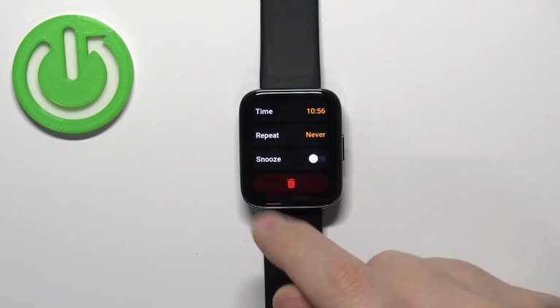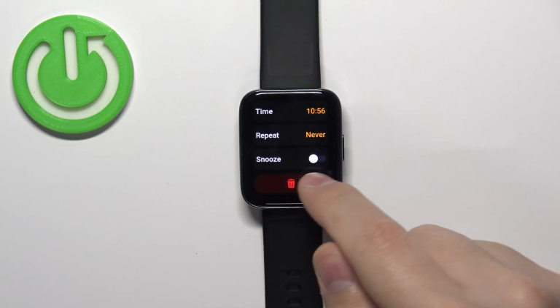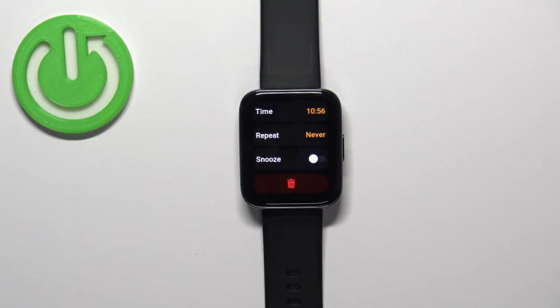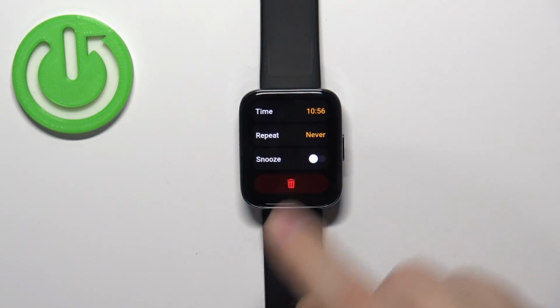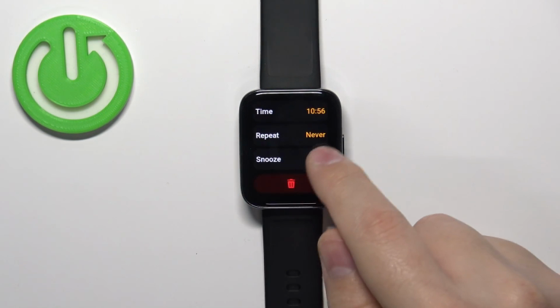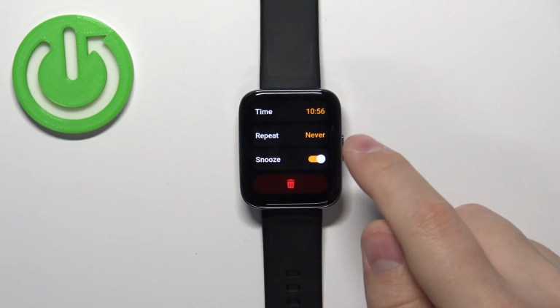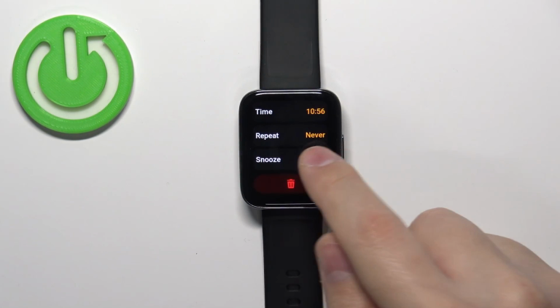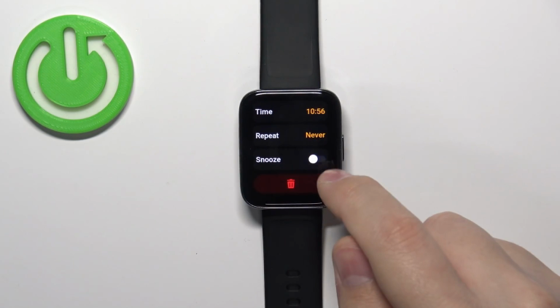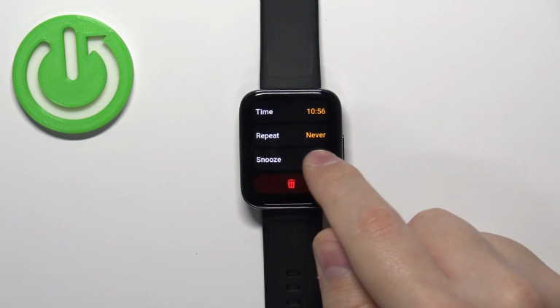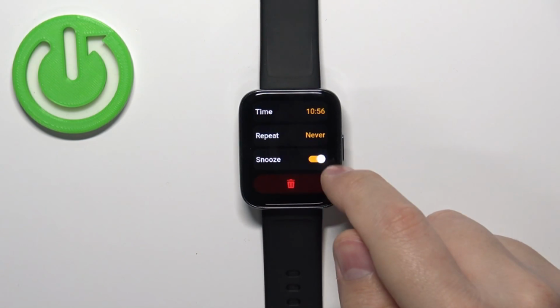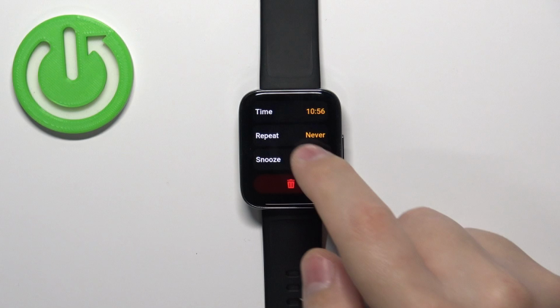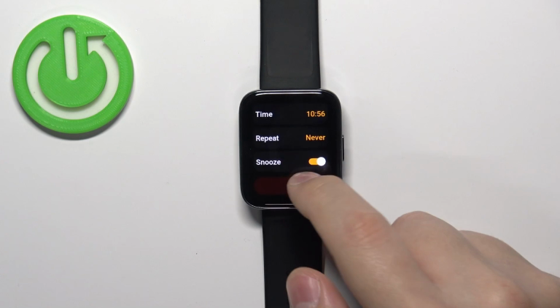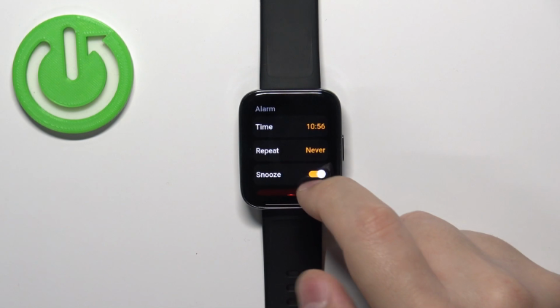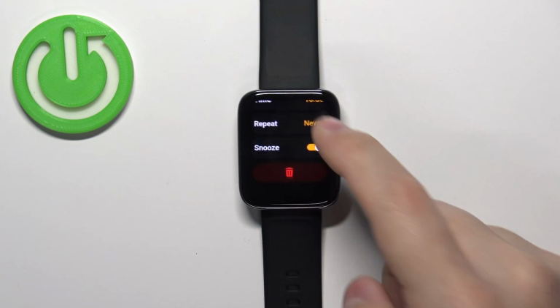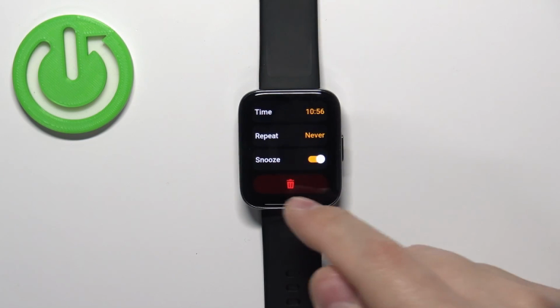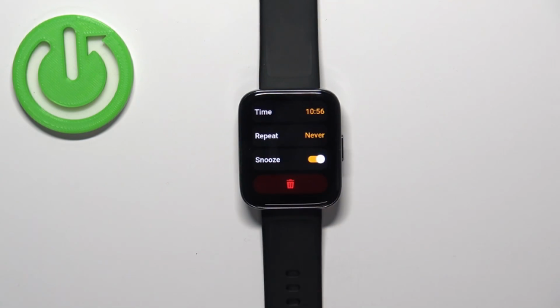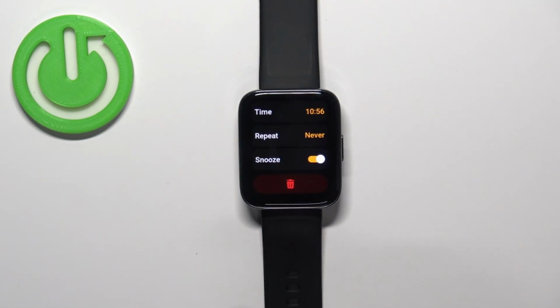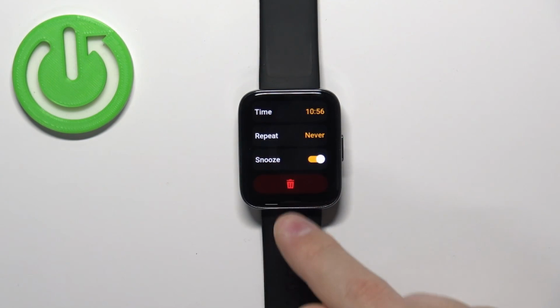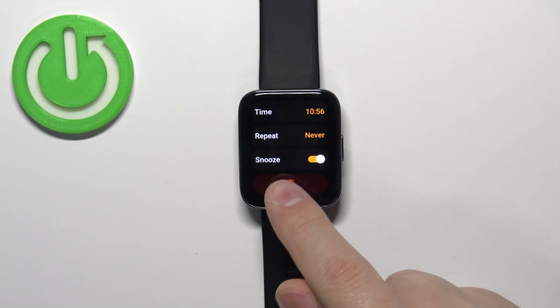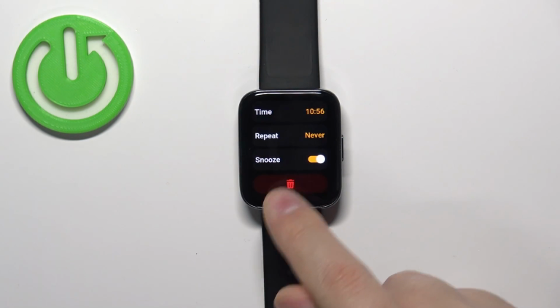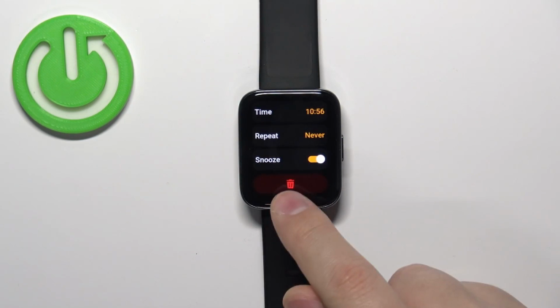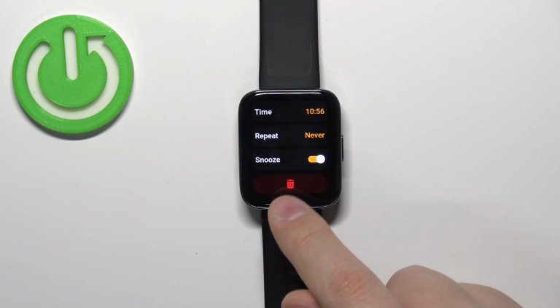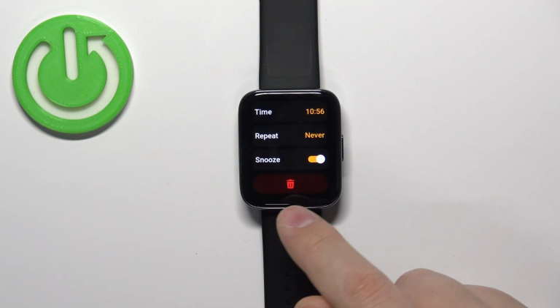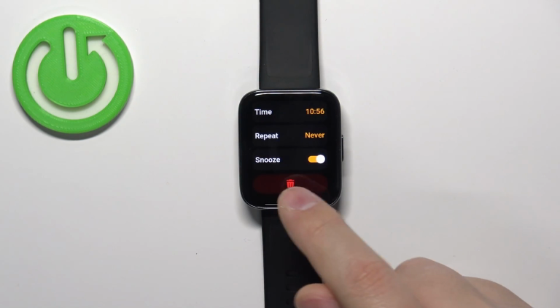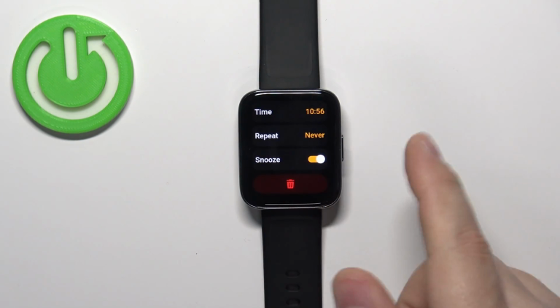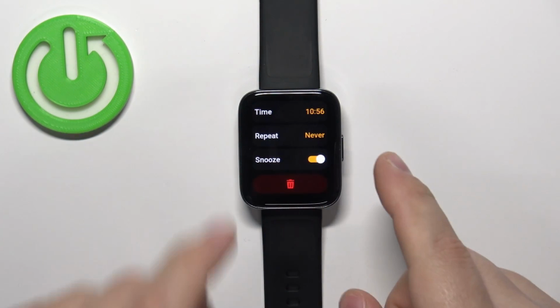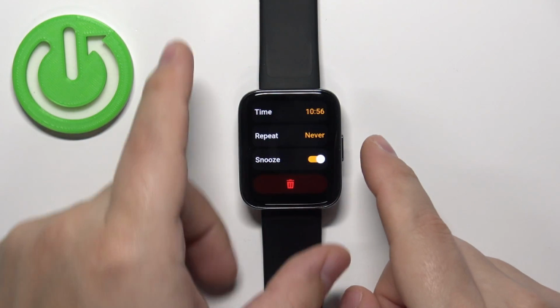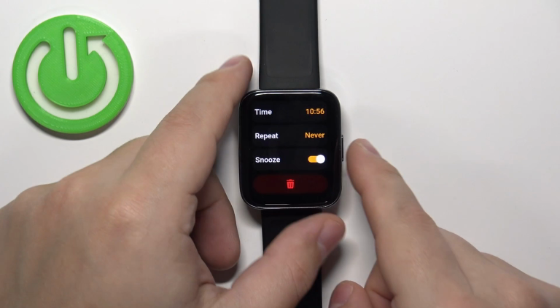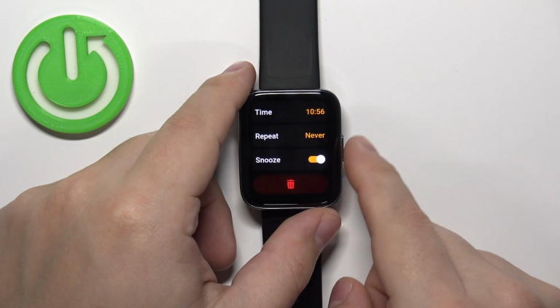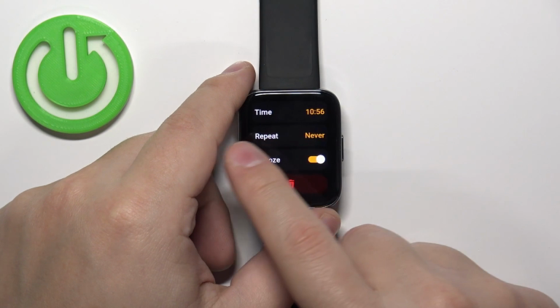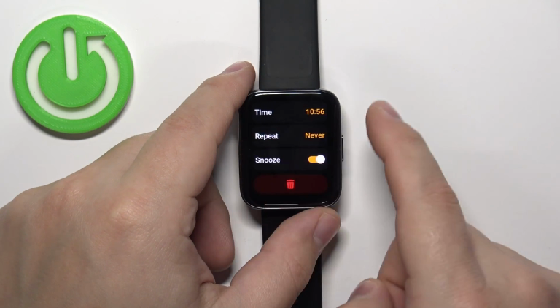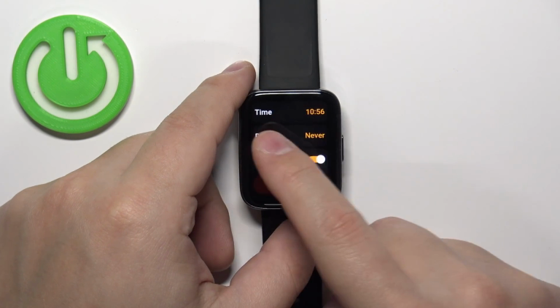Below the Repeat option we have Snooze, which you can enable or disable. You can also remove the alarm by tapping on the bin icon, but let's not do that for now.